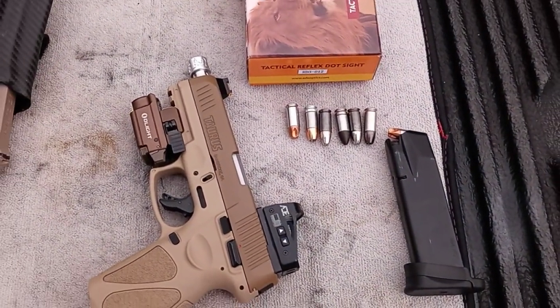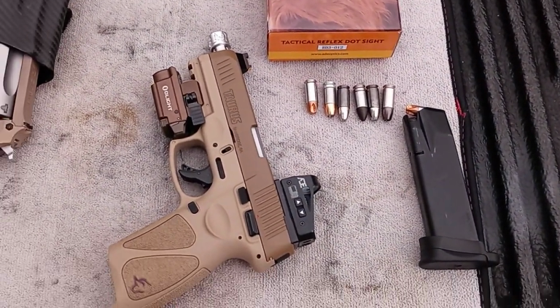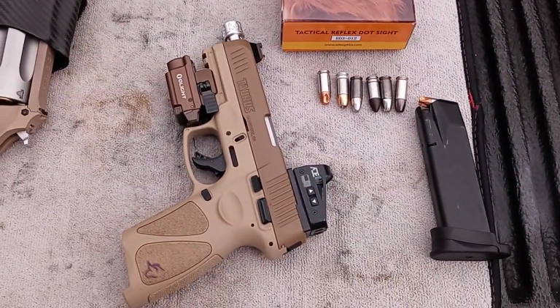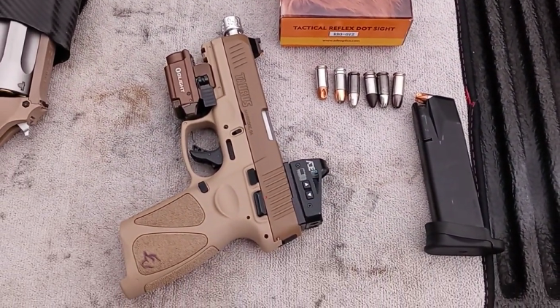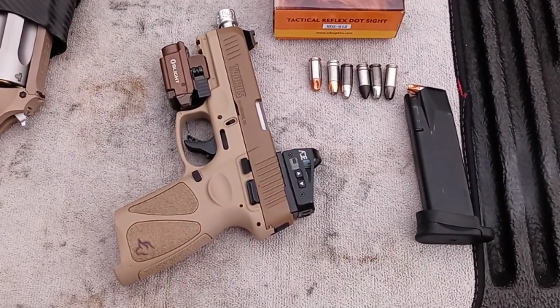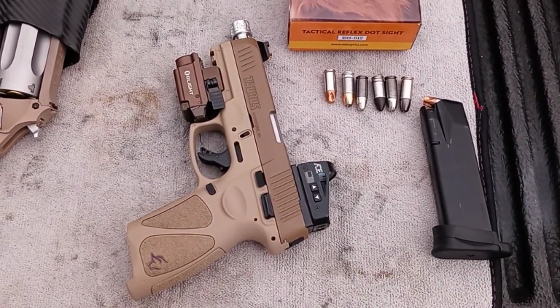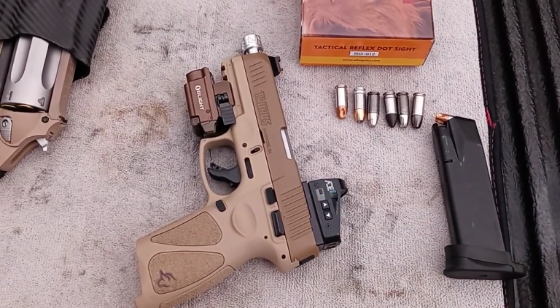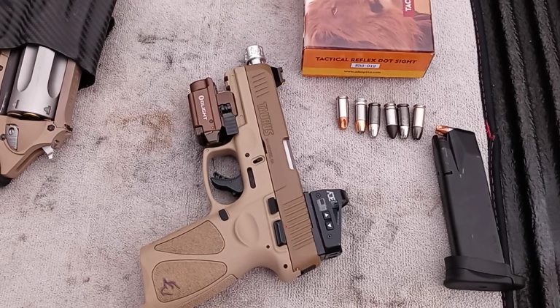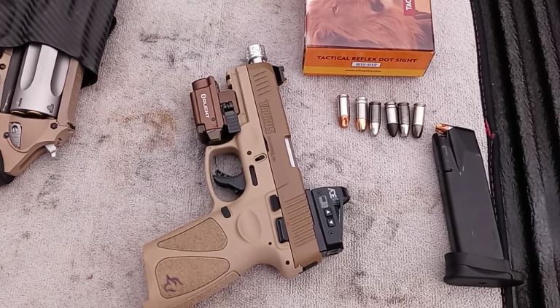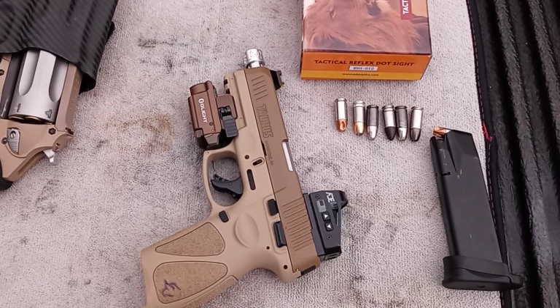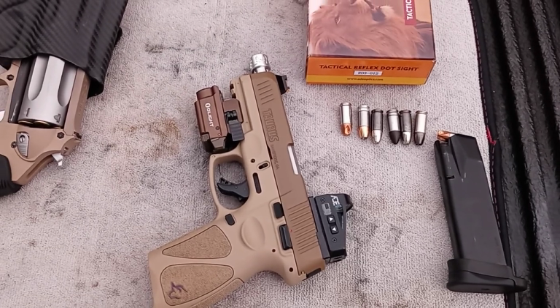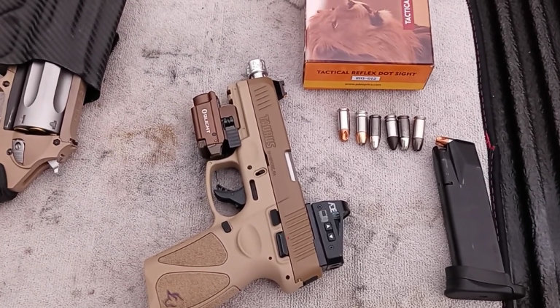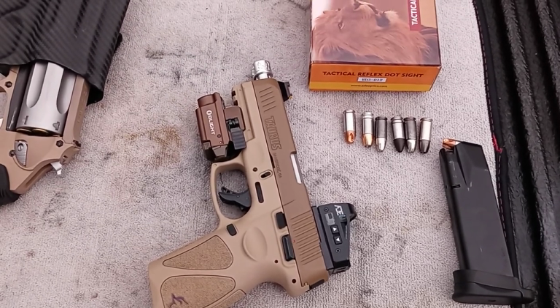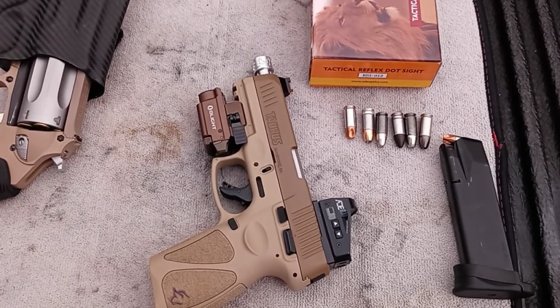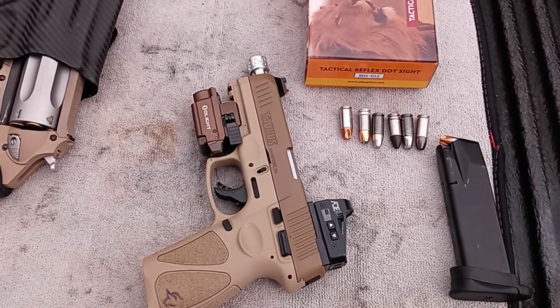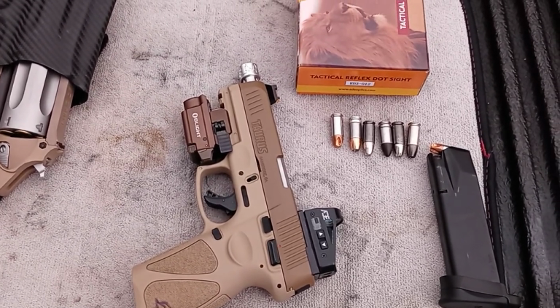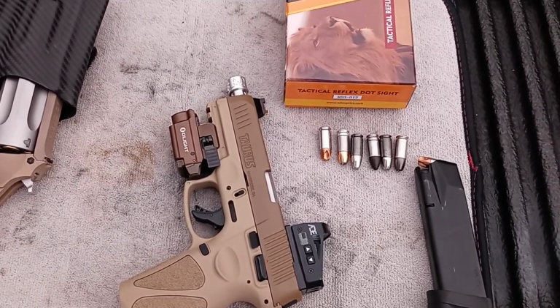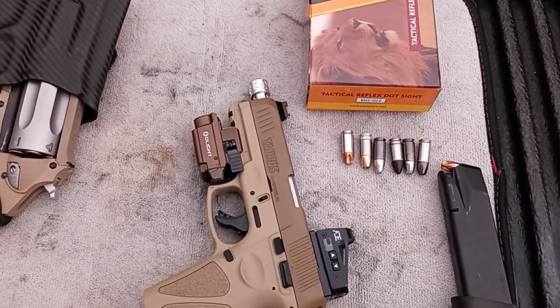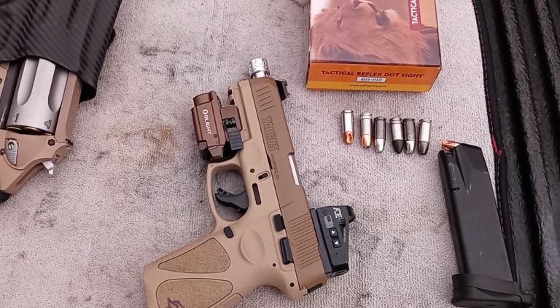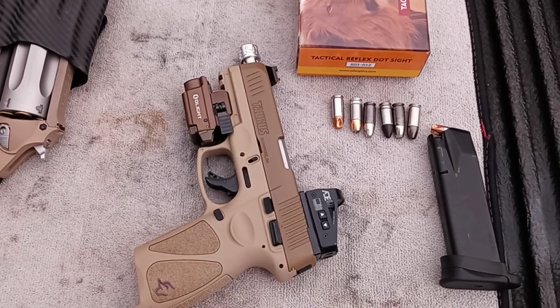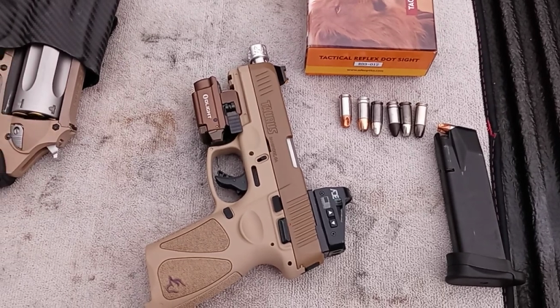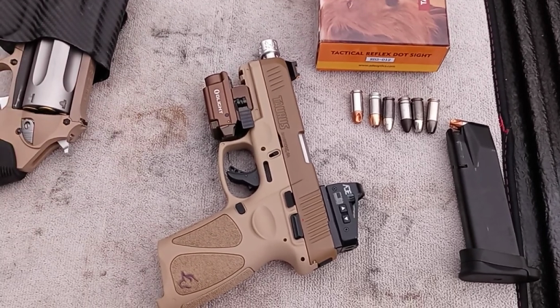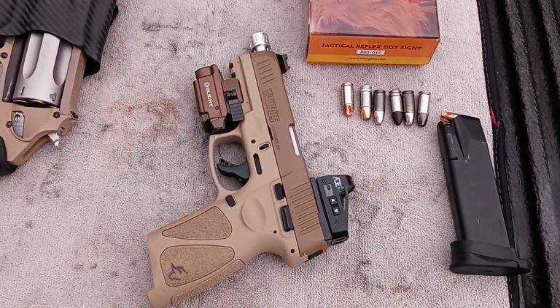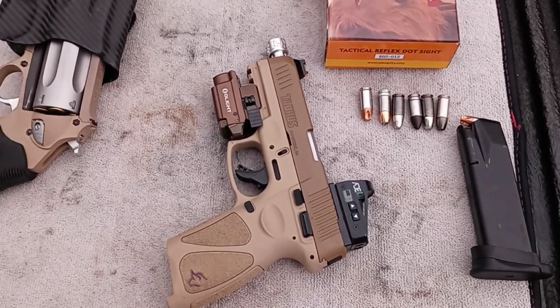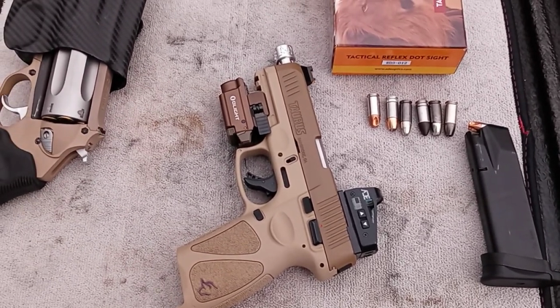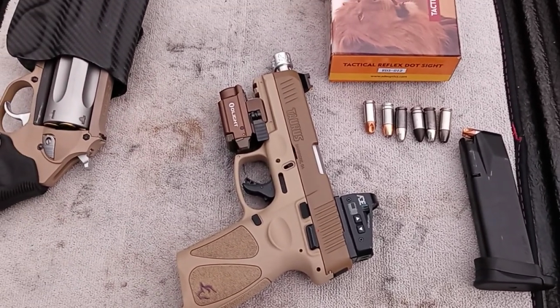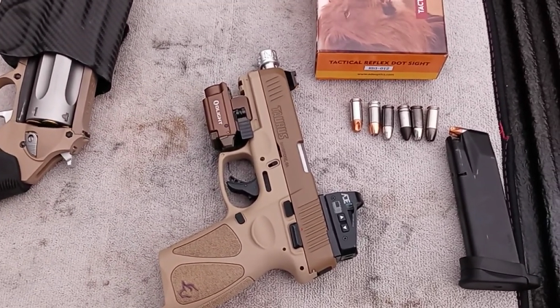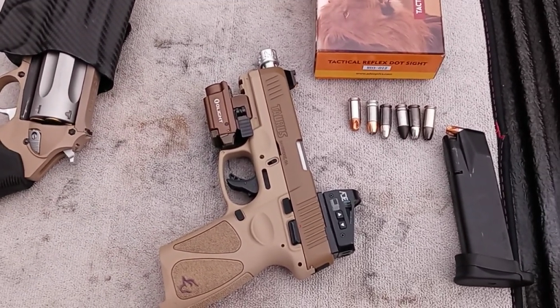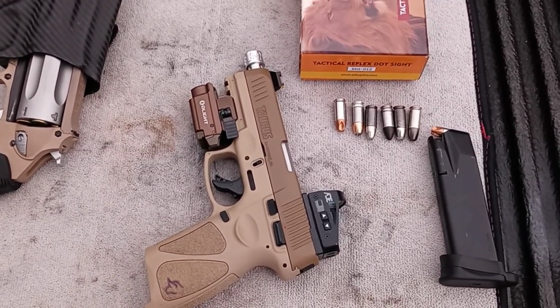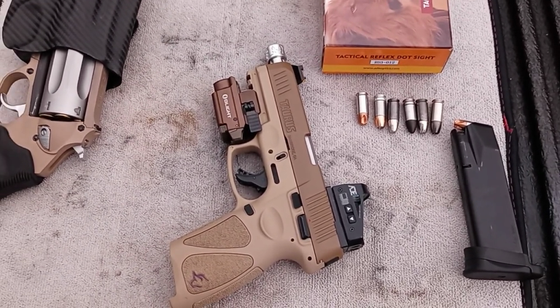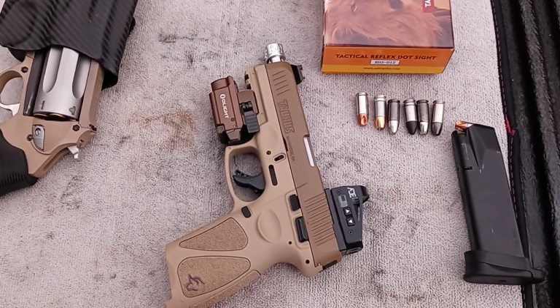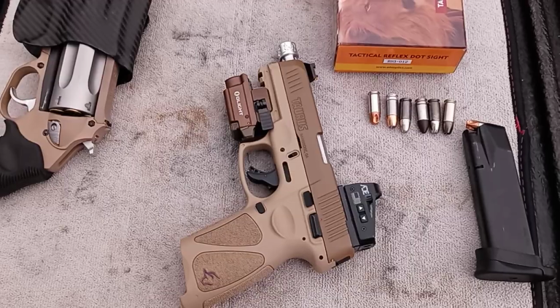If you have any questions, feel free to type them in the comment section below and I will try to answer them as quick as I can. This is Red — that gun works. Over and out.